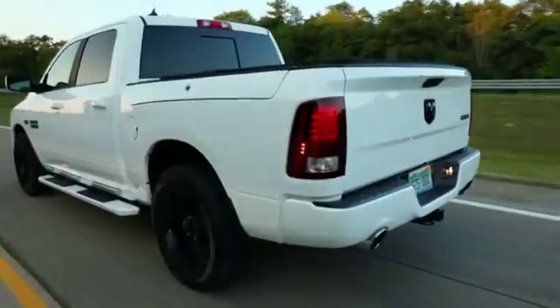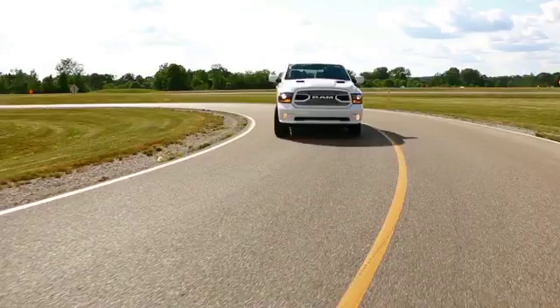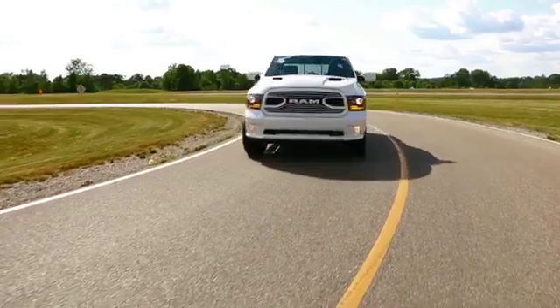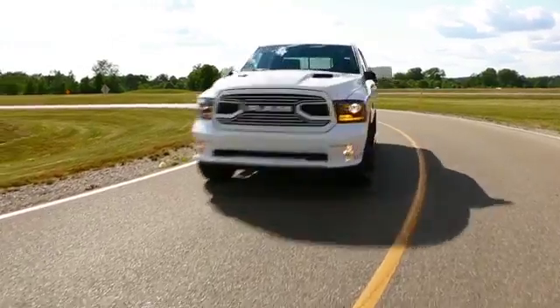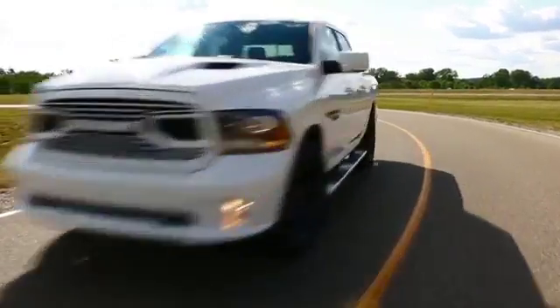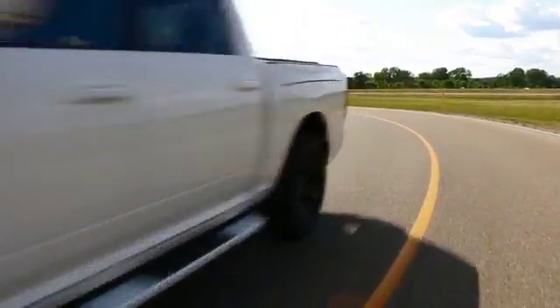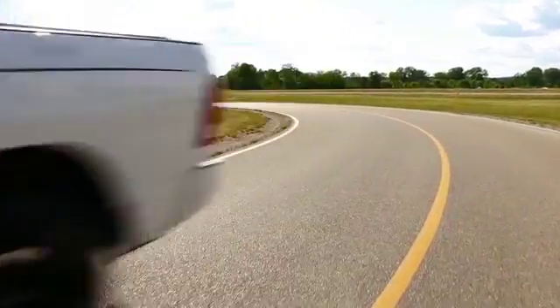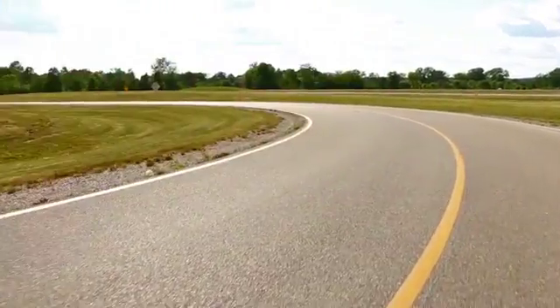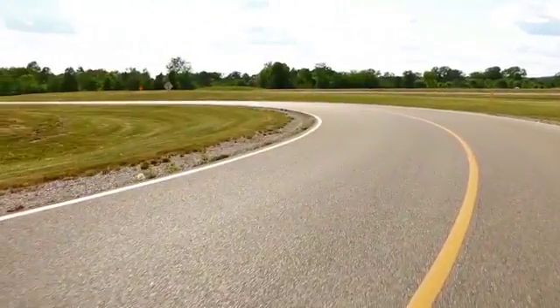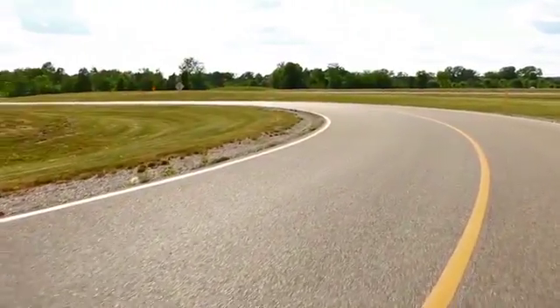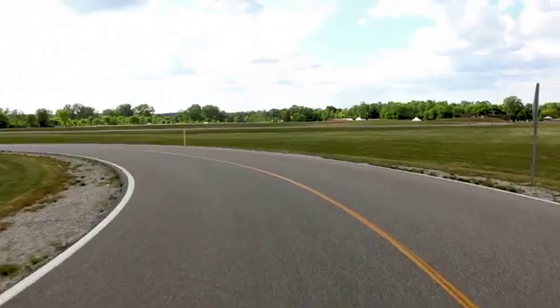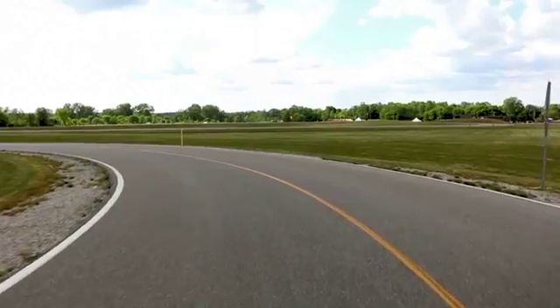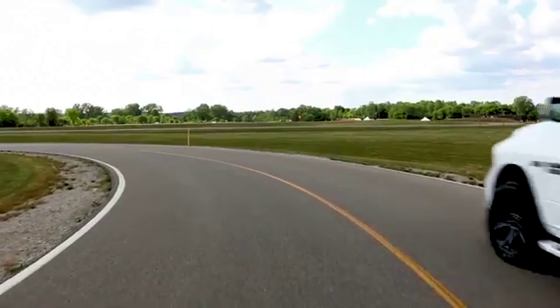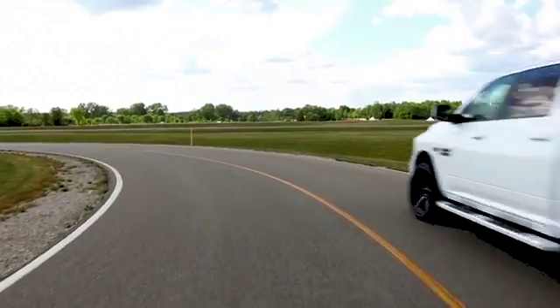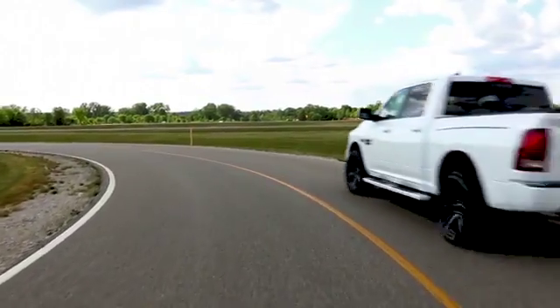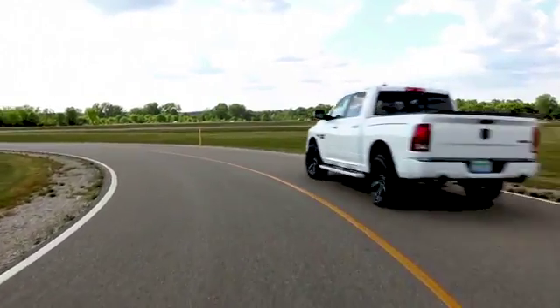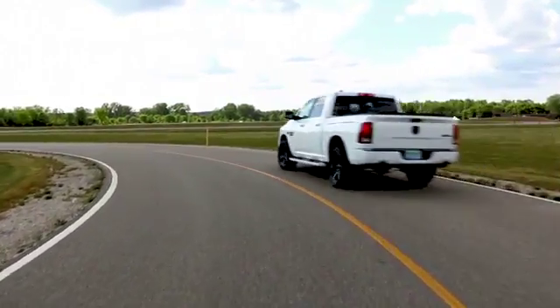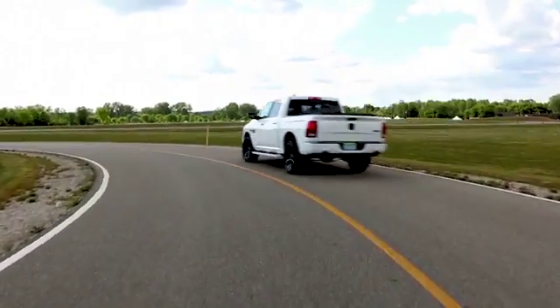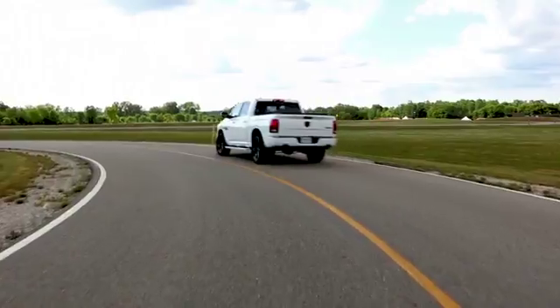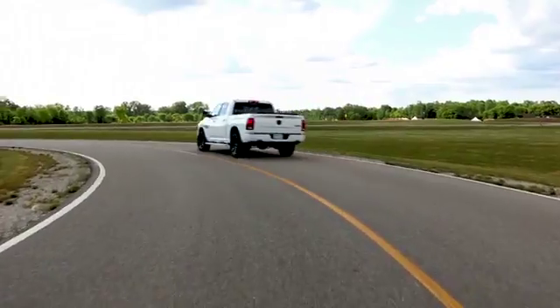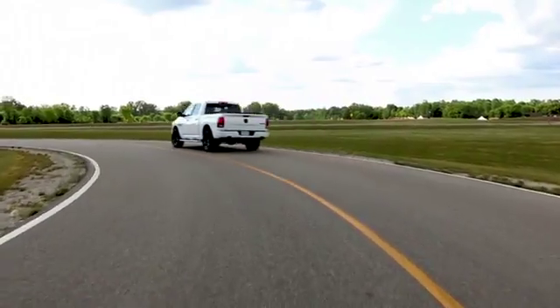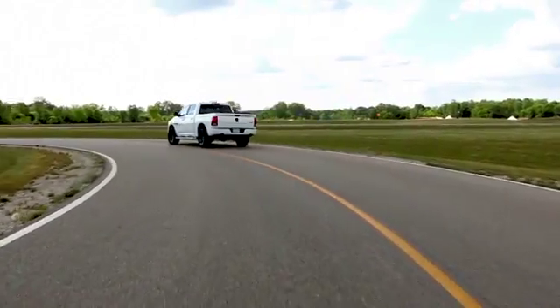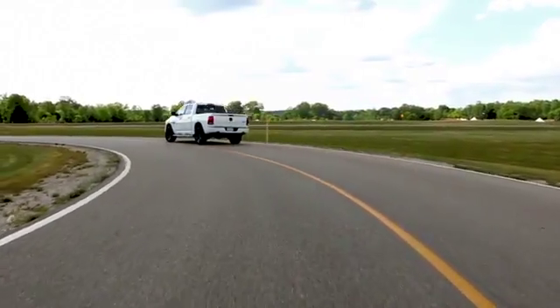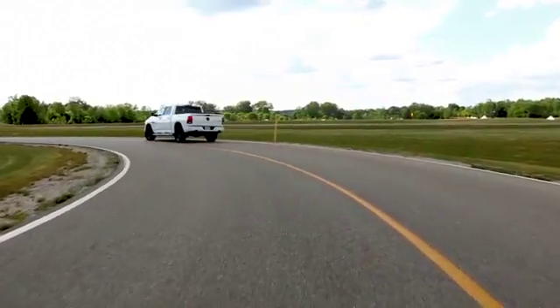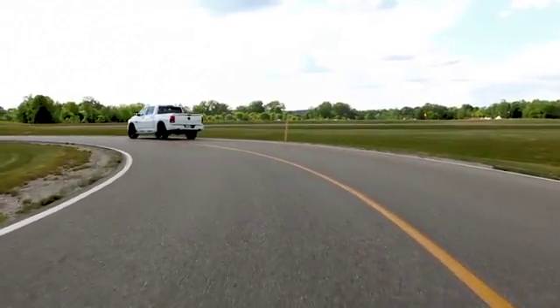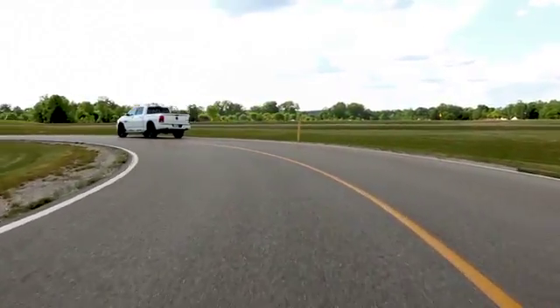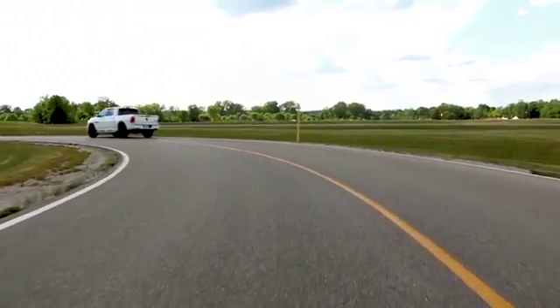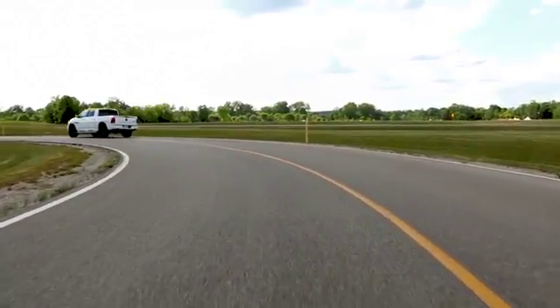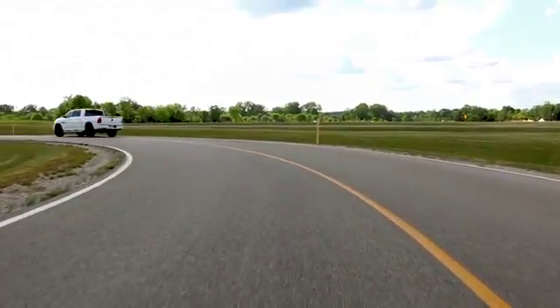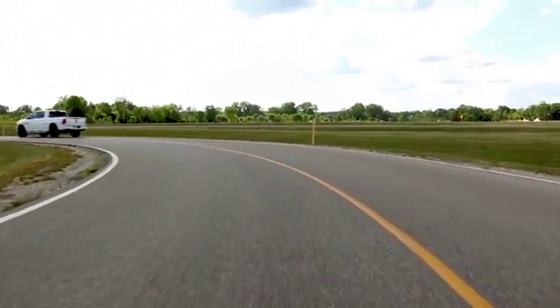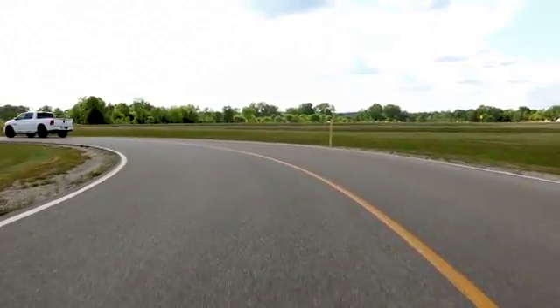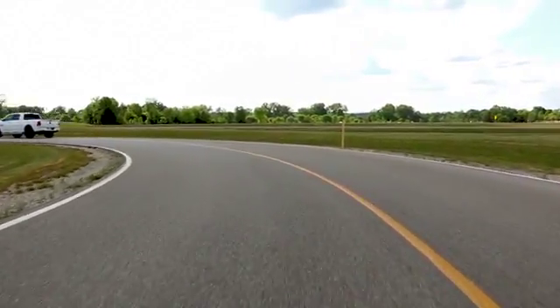Performance, efficiency, intelligence. That strength evolved. There isn't much that the 2018 Ram 1500 can't do.